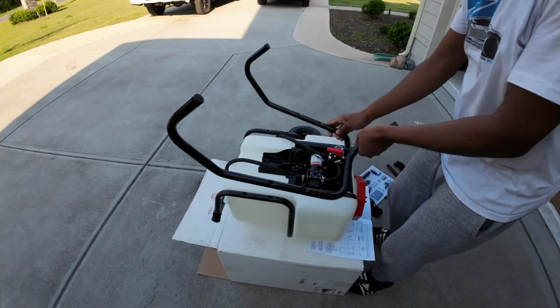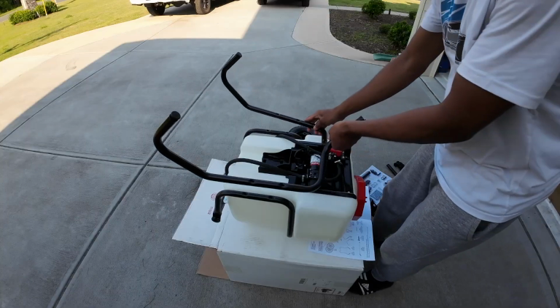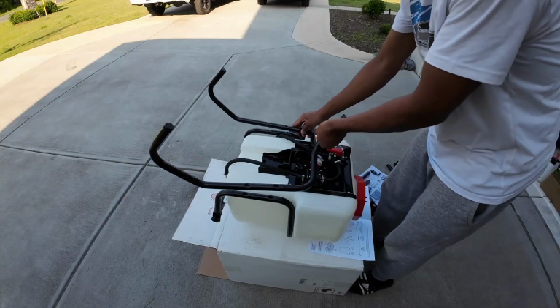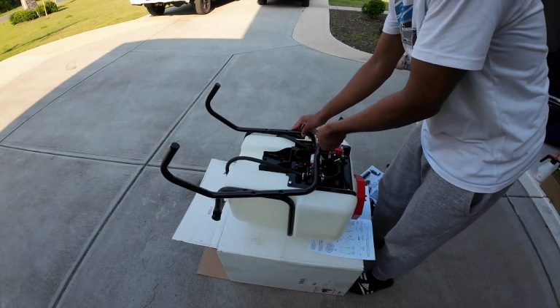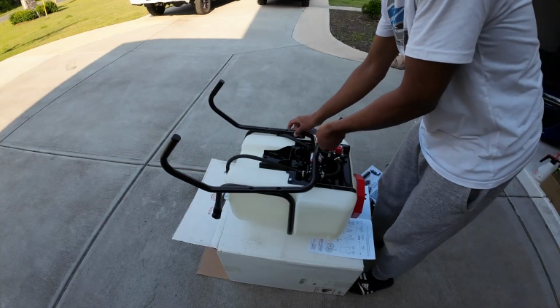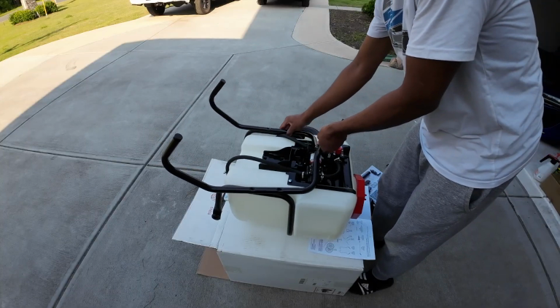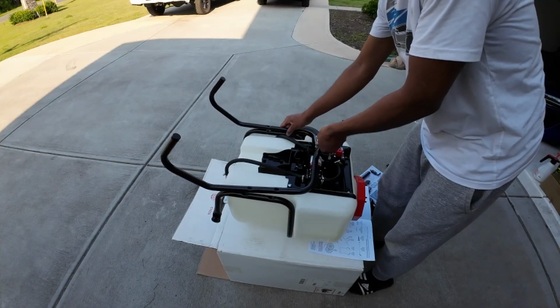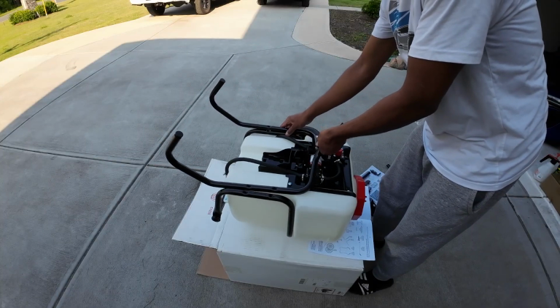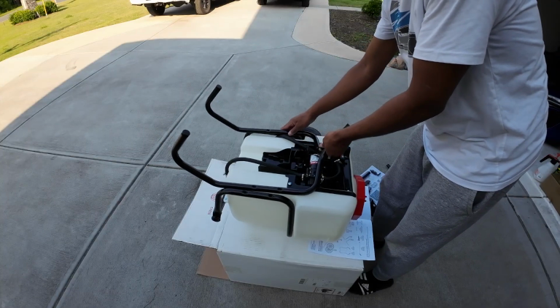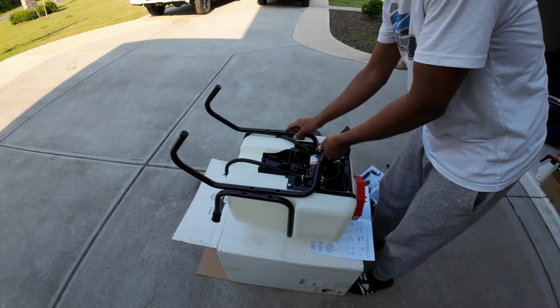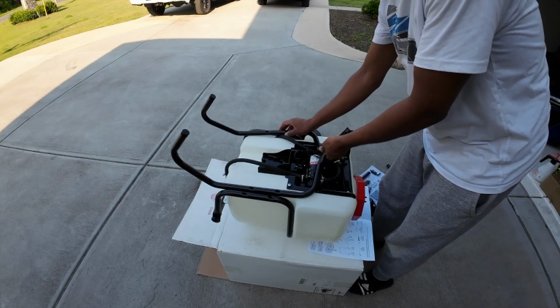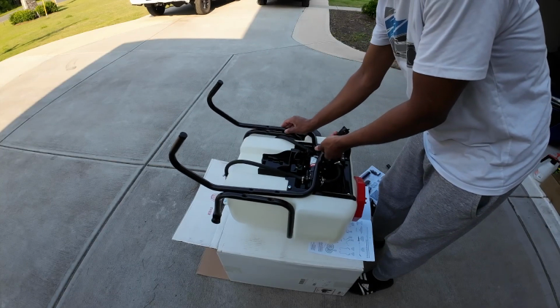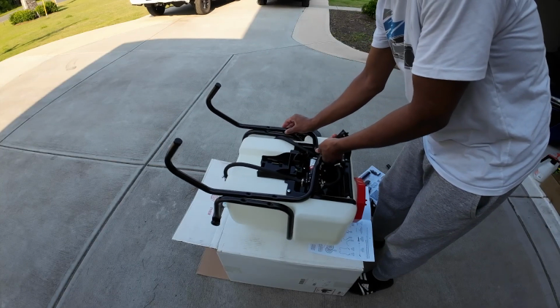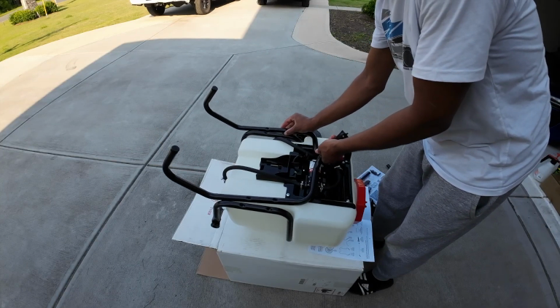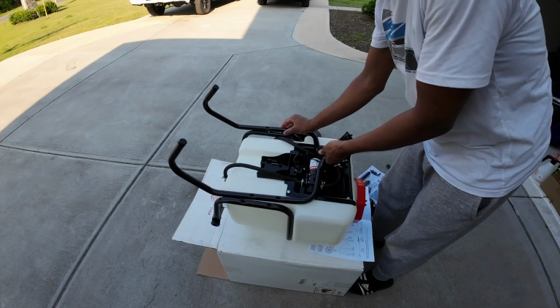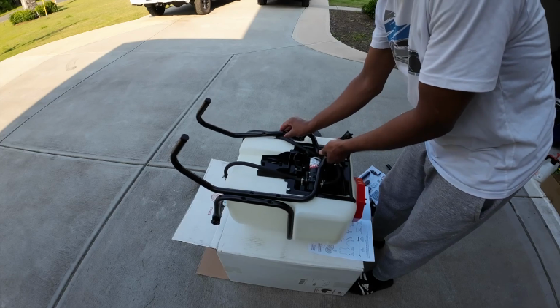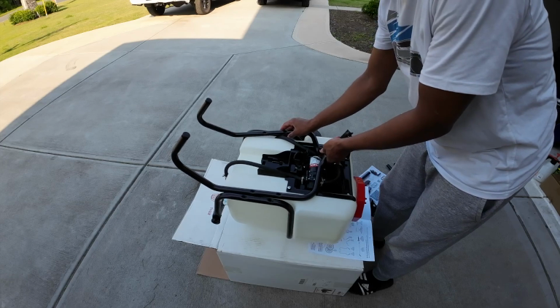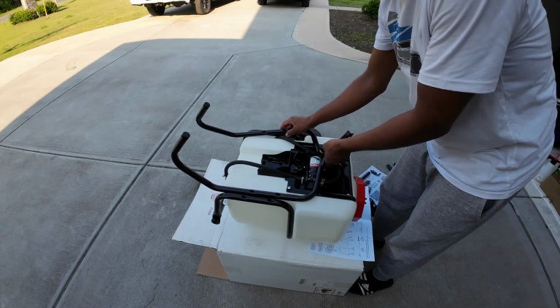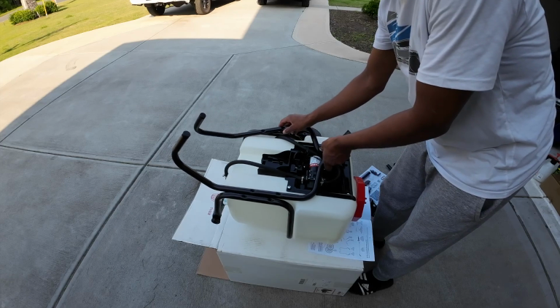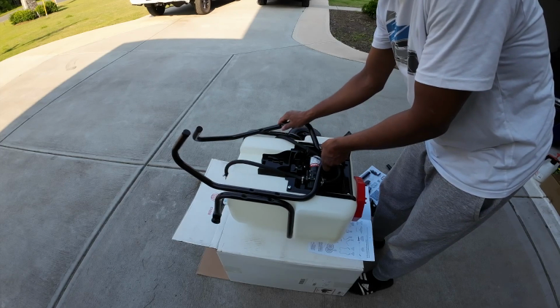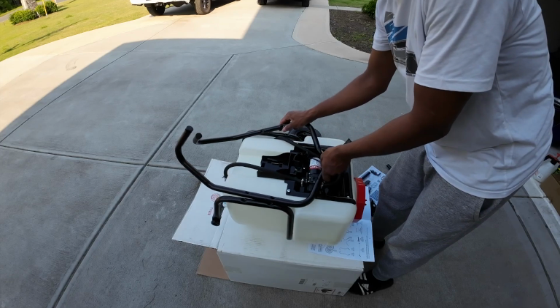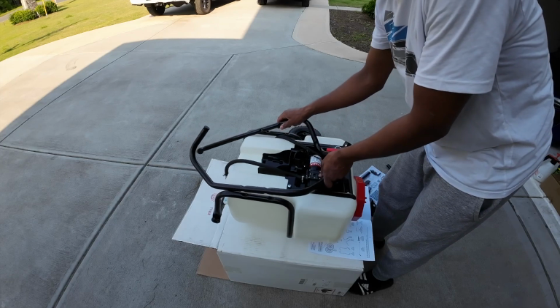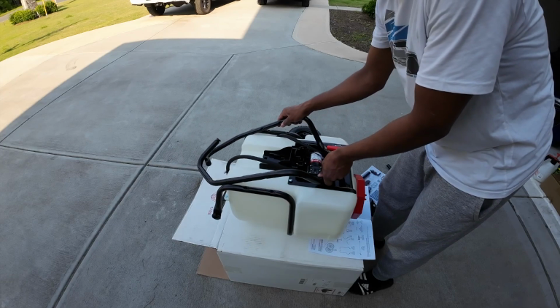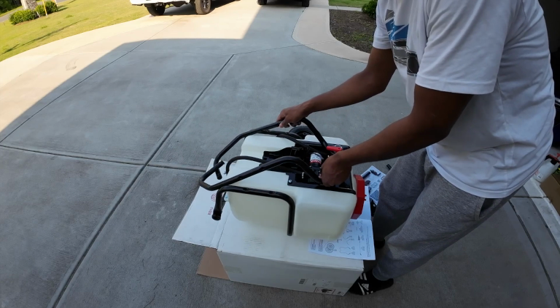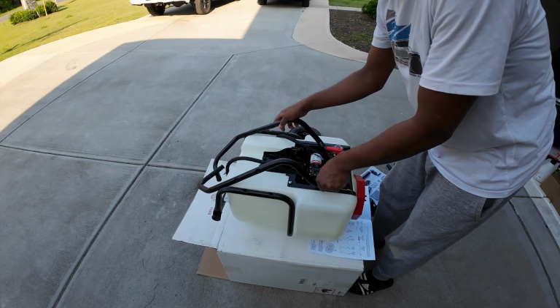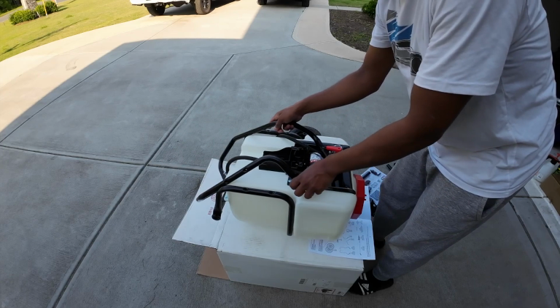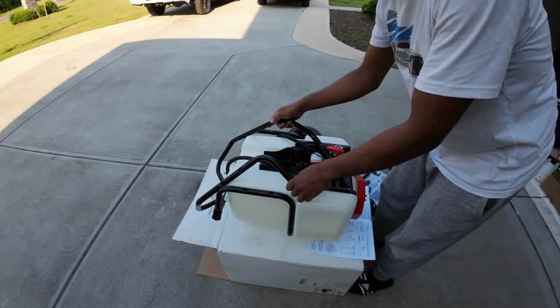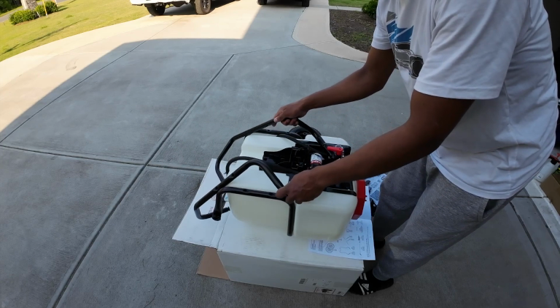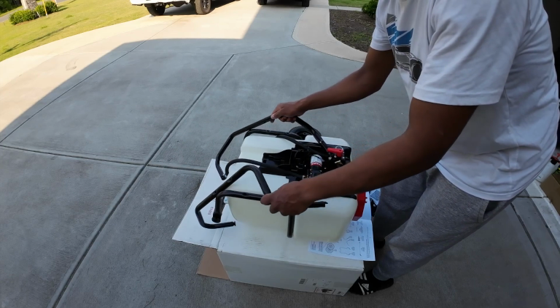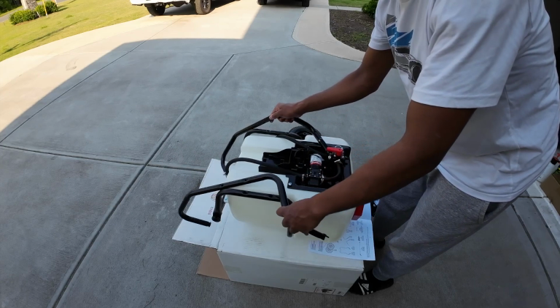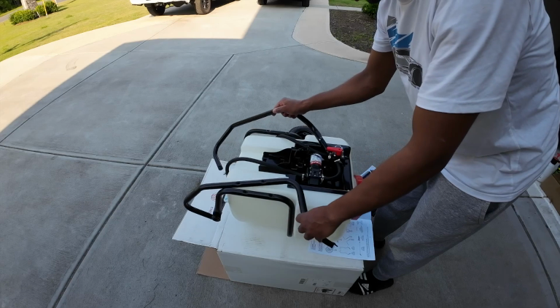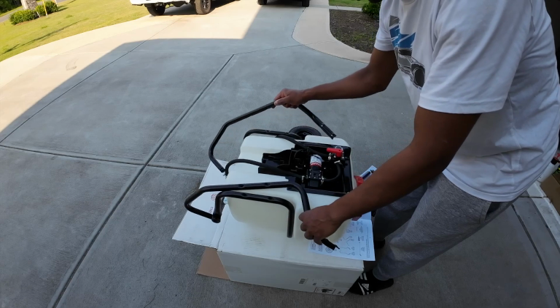We're gonna go ahead and grab these — I guess these get added right to these holes right here. So we're gonna go ahead and grab our screws.